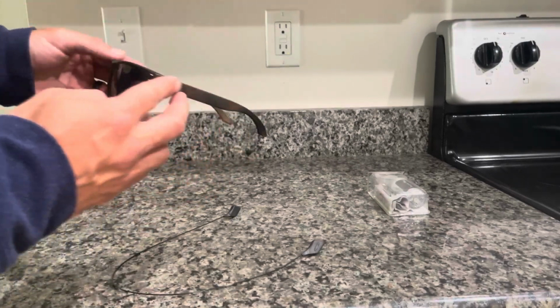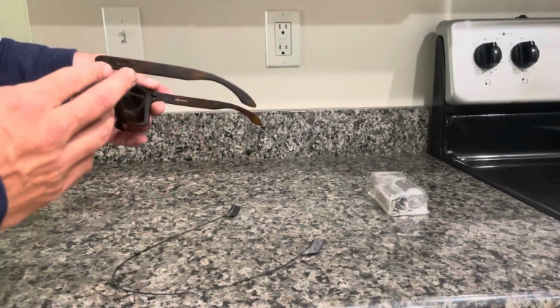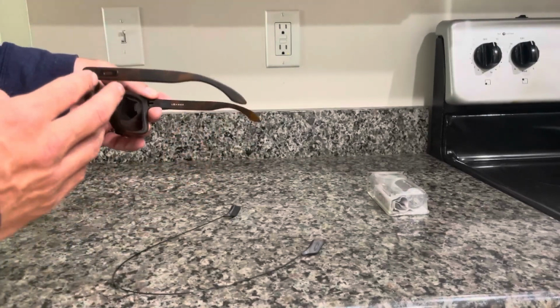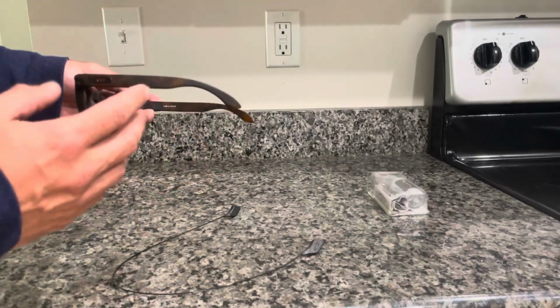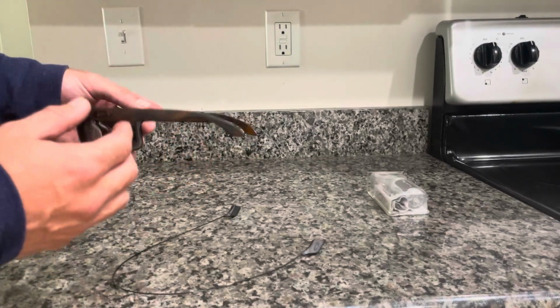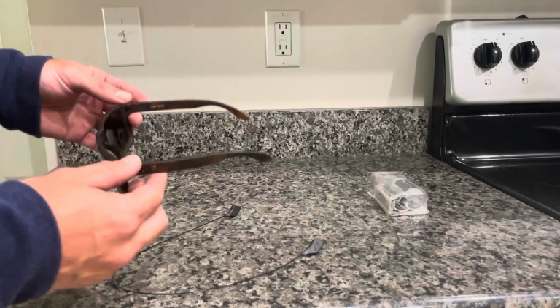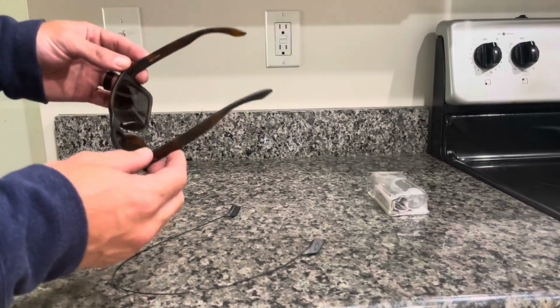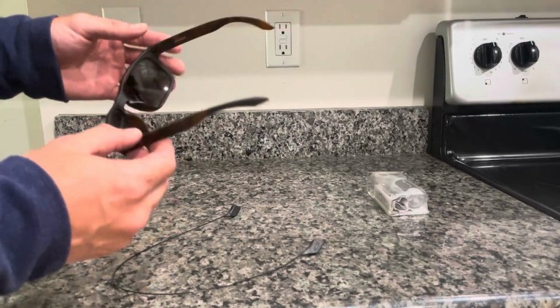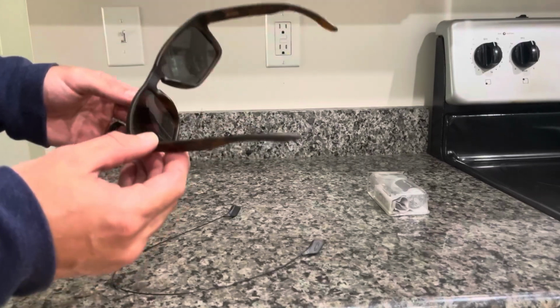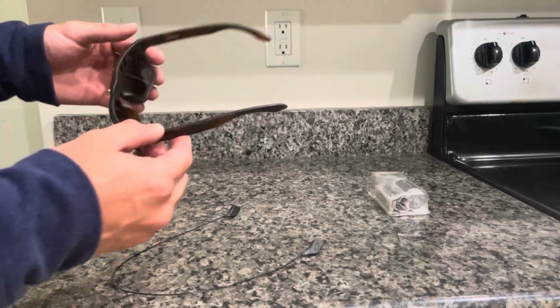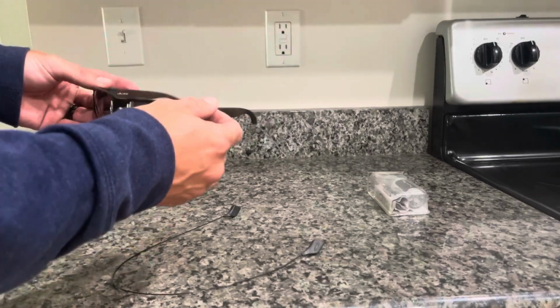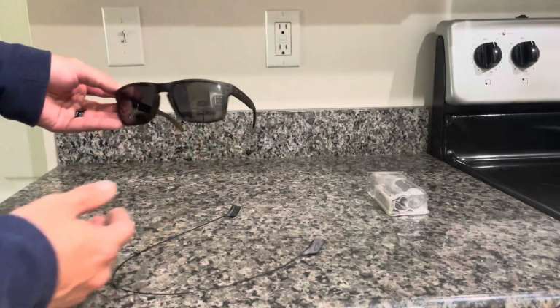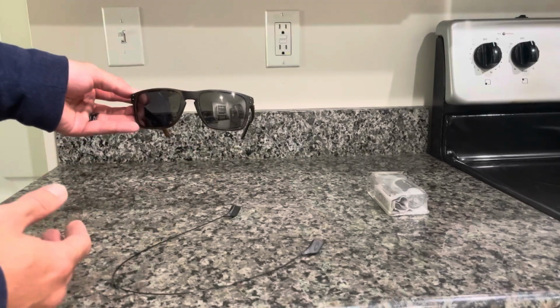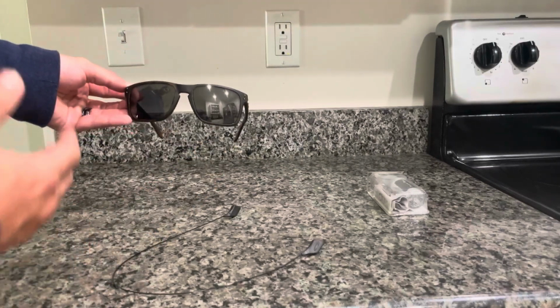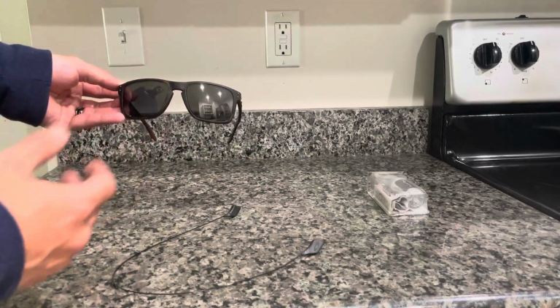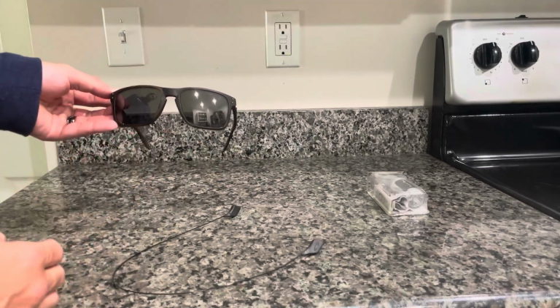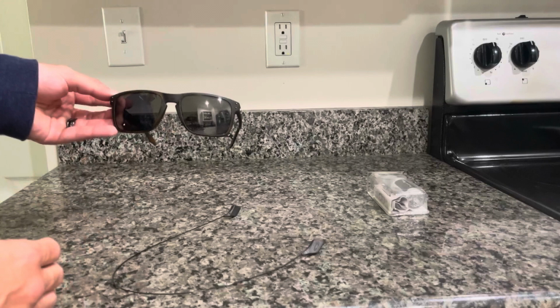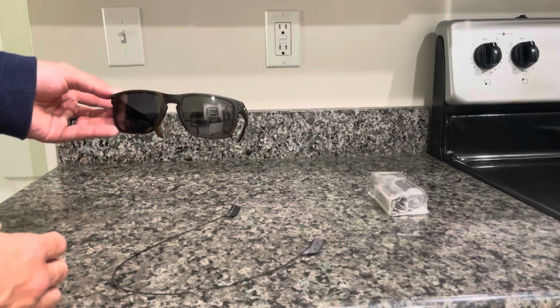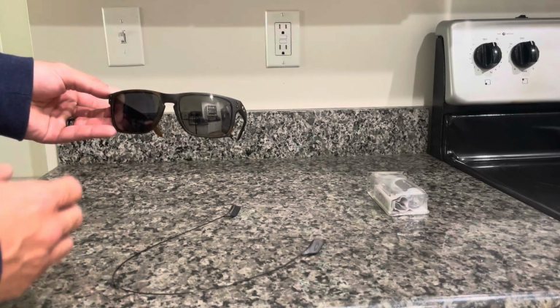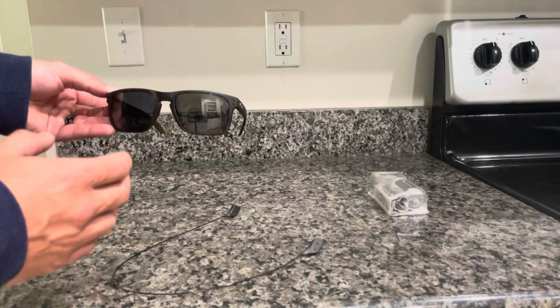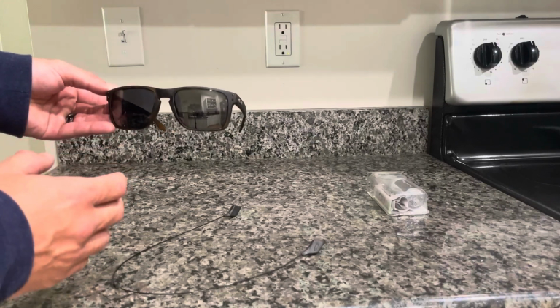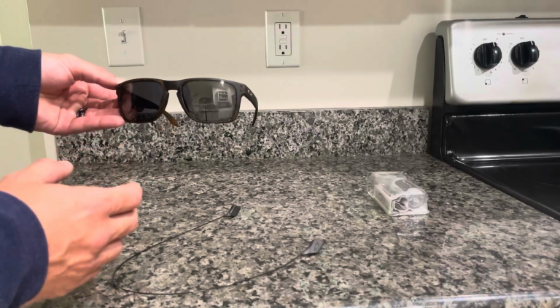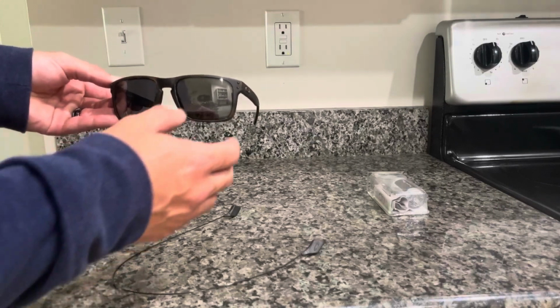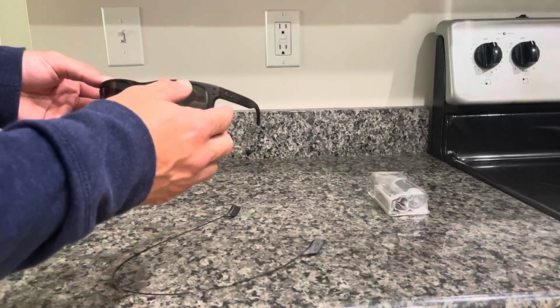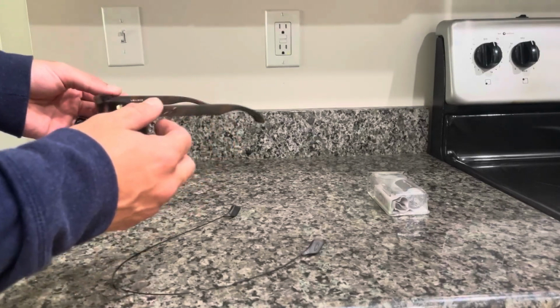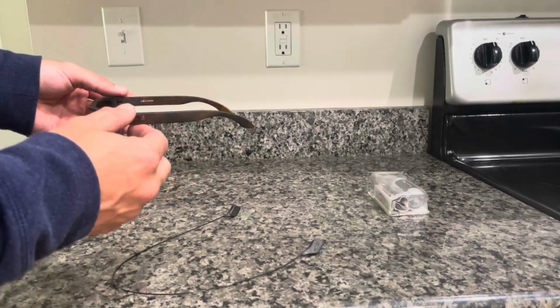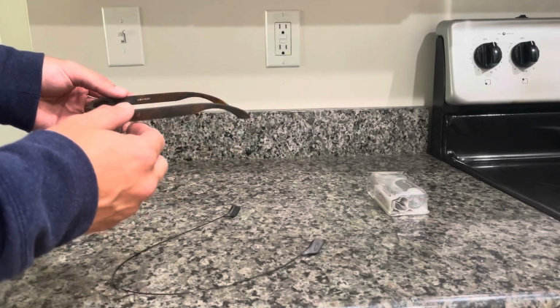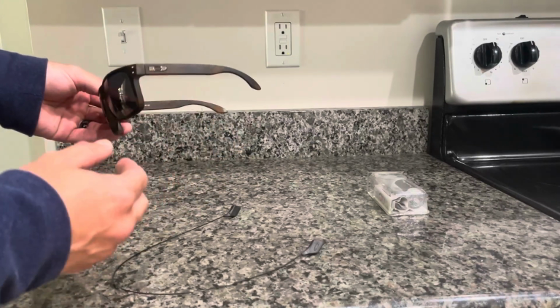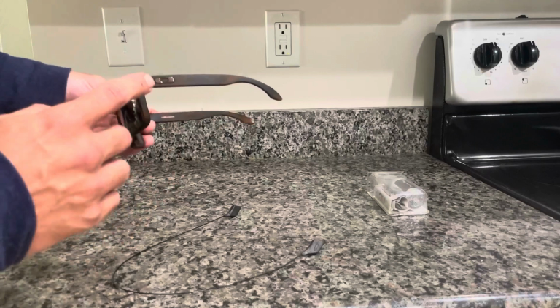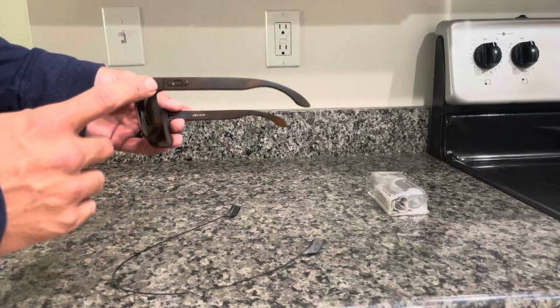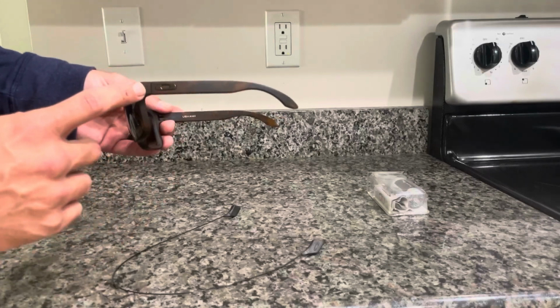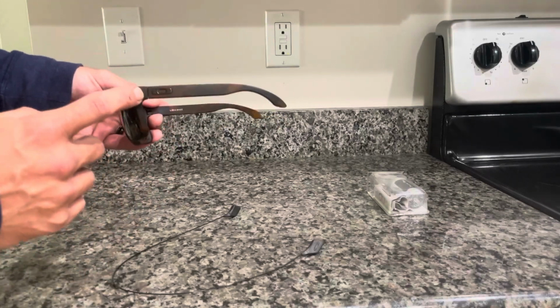I love the design, love the feel. Even though they say extra large, I don't think they feel extra large on your face — they fit nice and well. These are the official Oakley glasses.